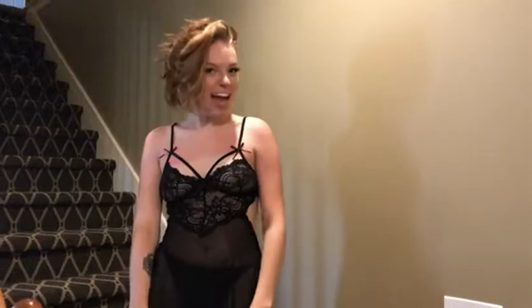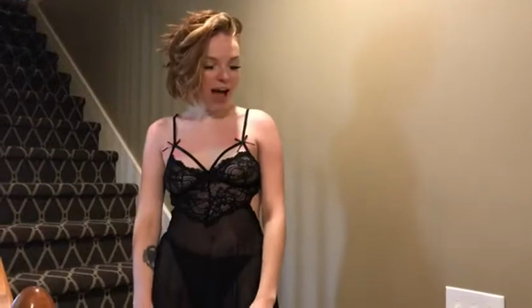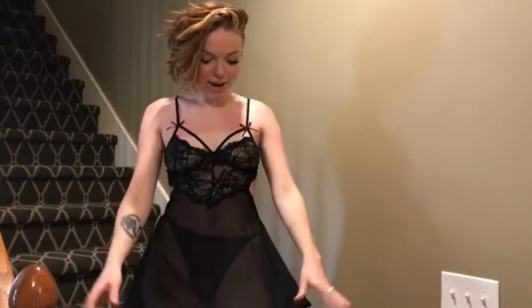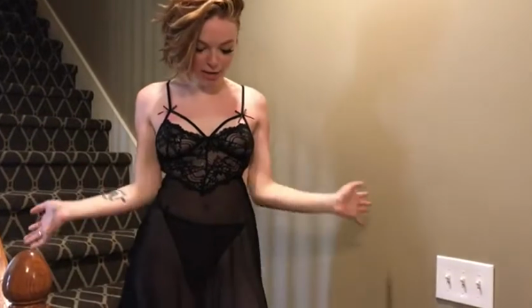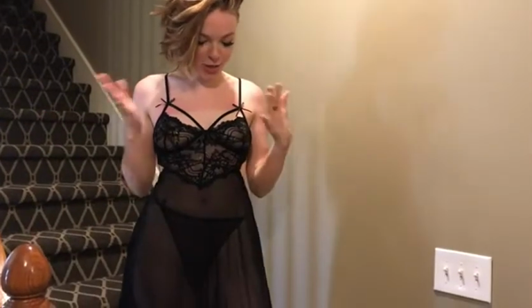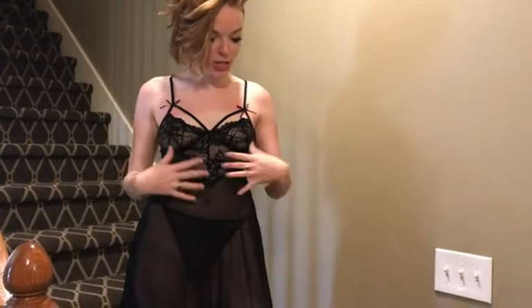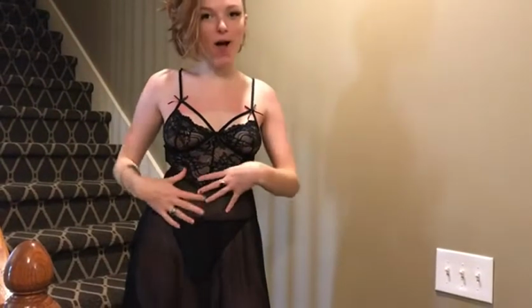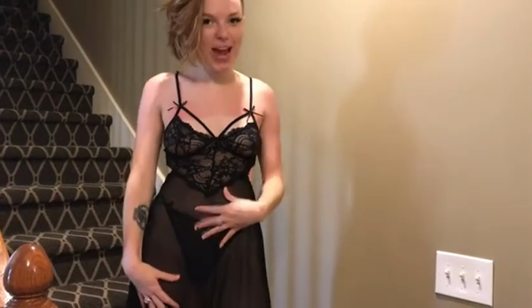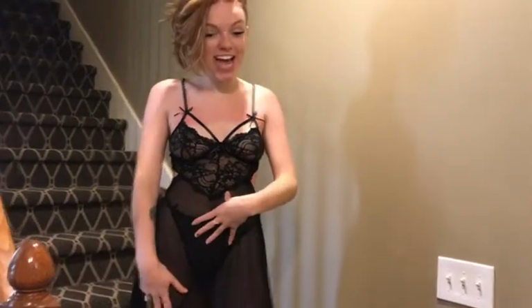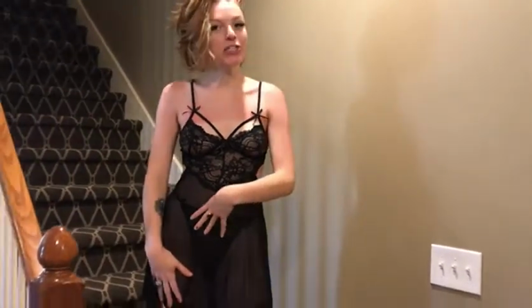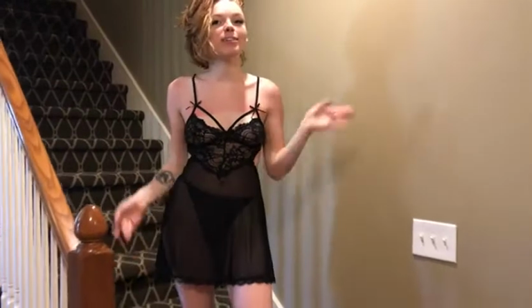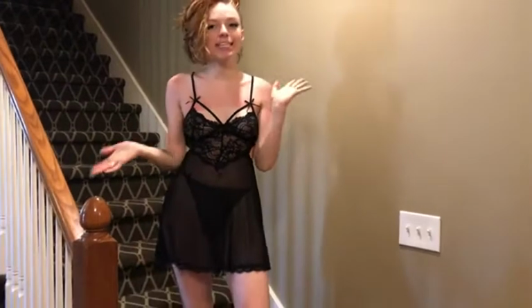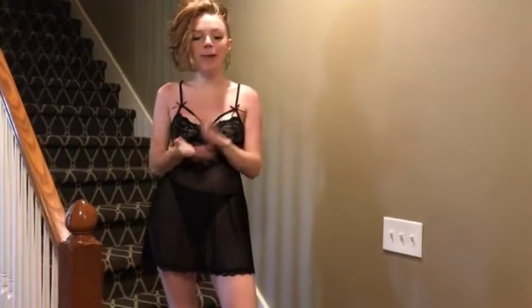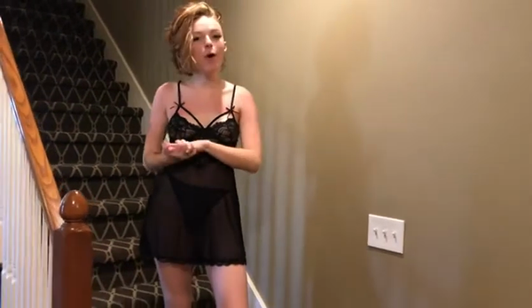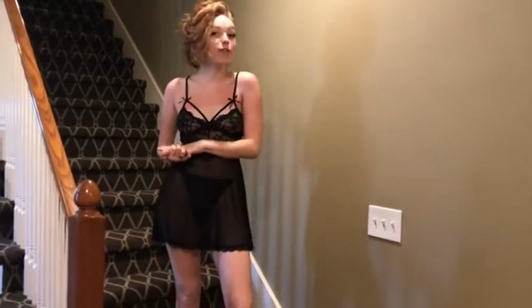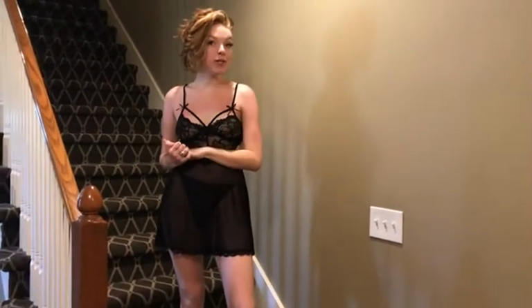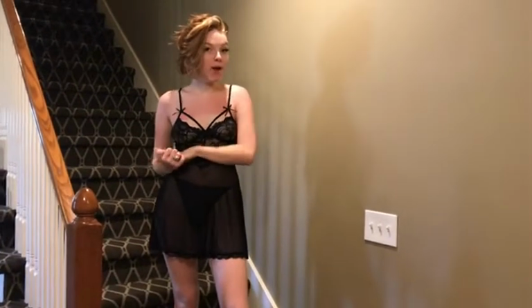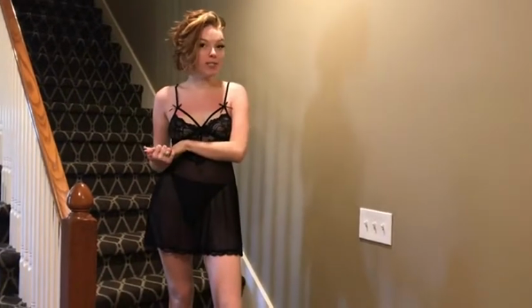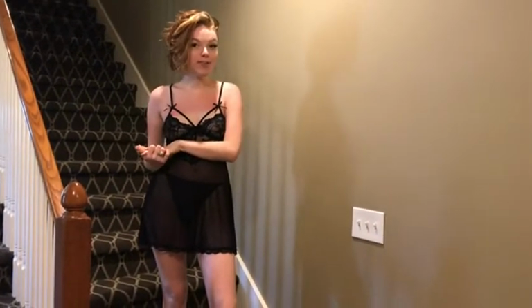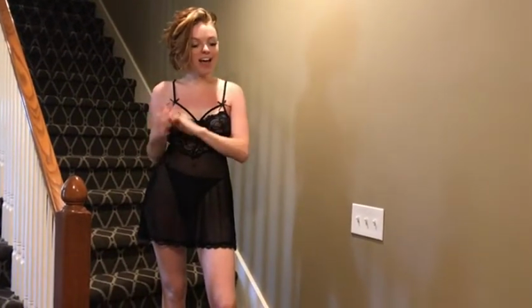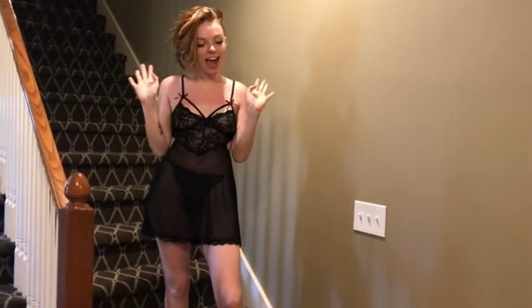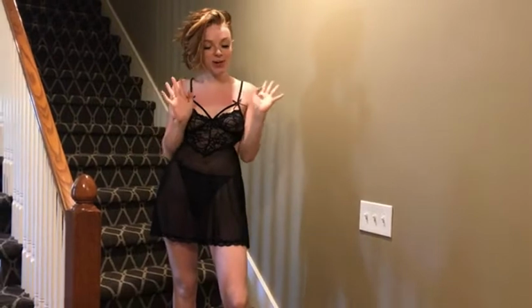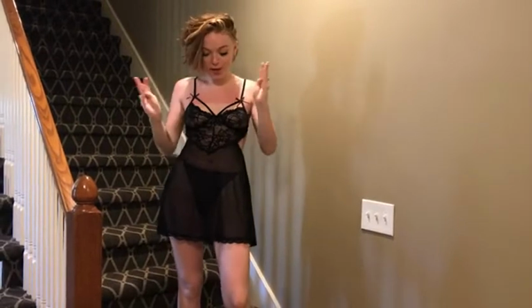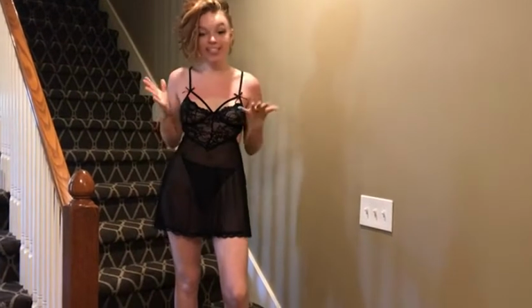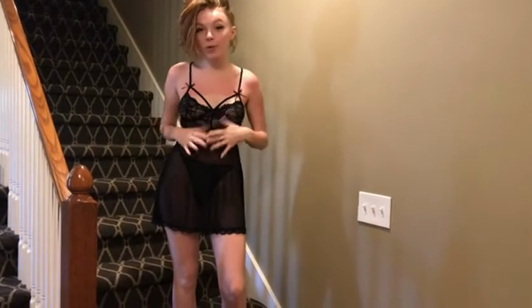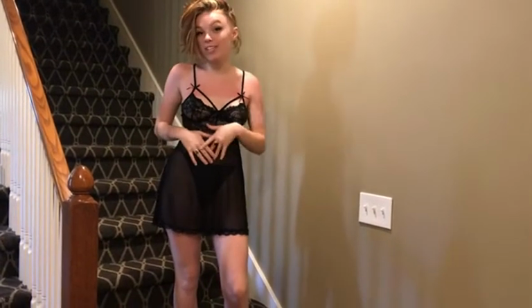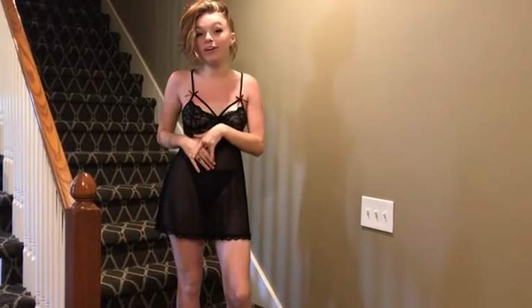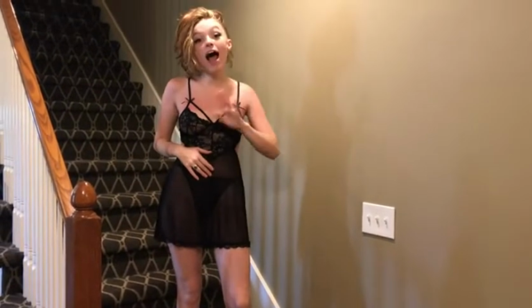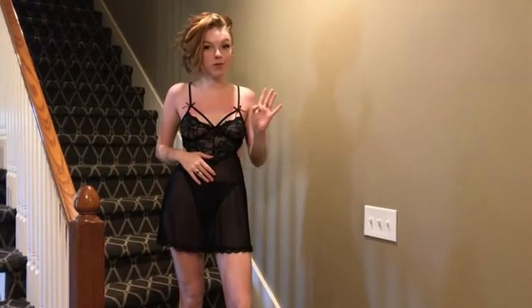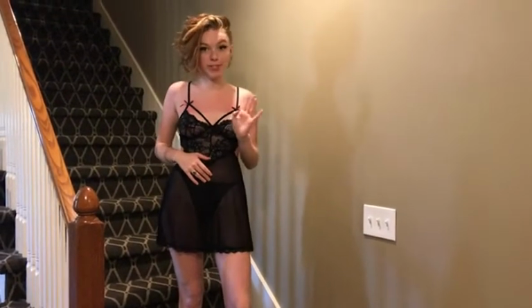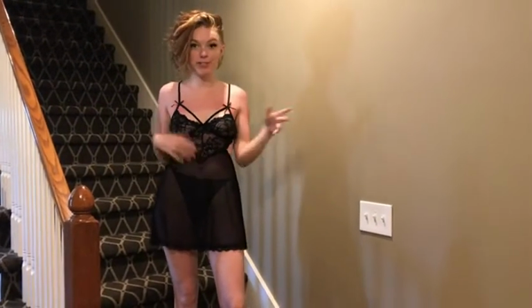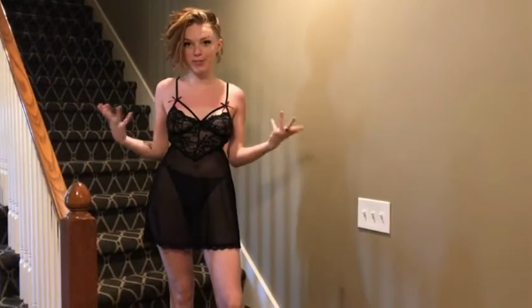Hi everyone, today we are talking about this super cute lingerie set. If you're trying to spice things up in the bedroom, or if you're just a girl doing a confidence boost thing for yourself — hey, I hear you — this is a beautiful set that you can get for either of those reasons, or if there's another reason to throw that in the mix as well.